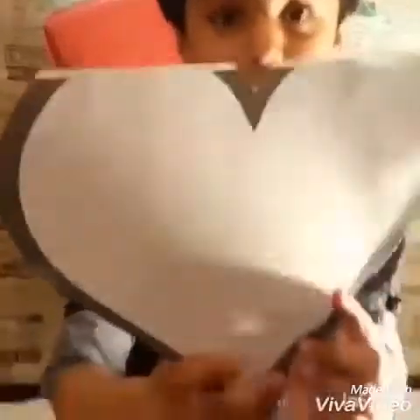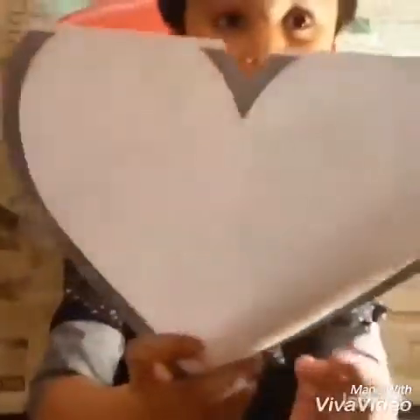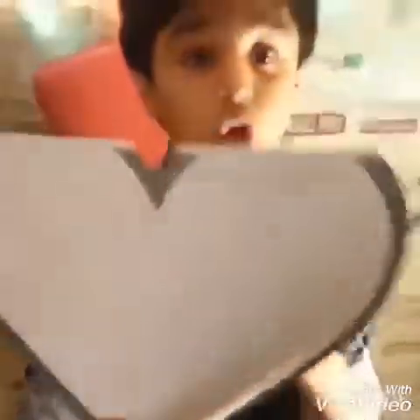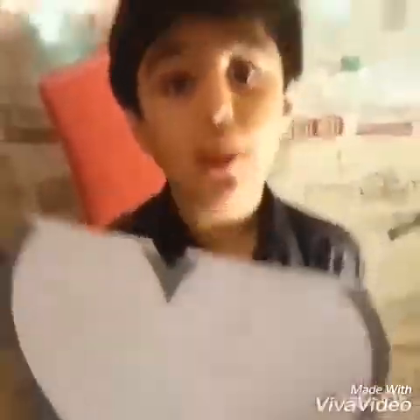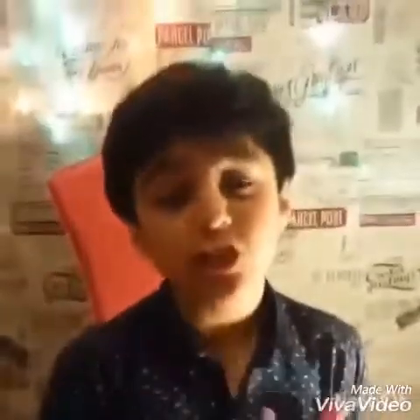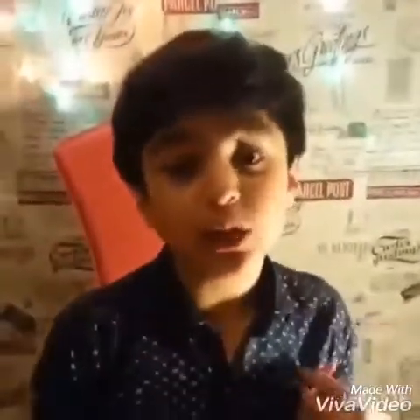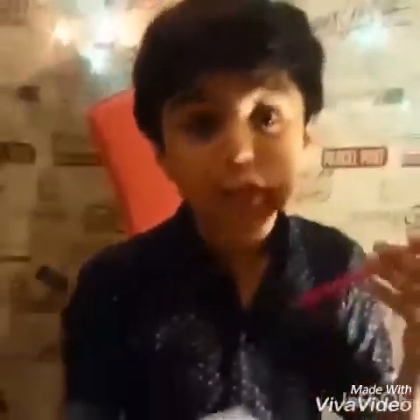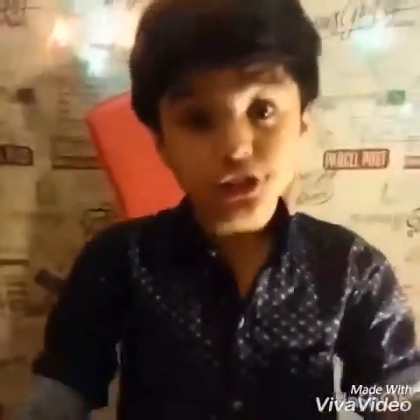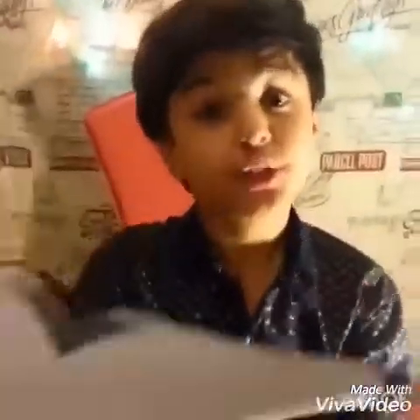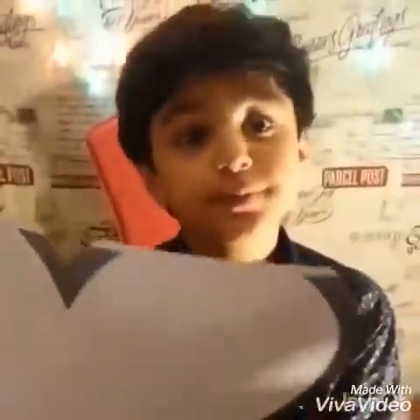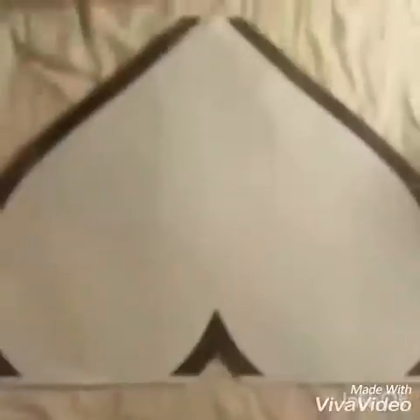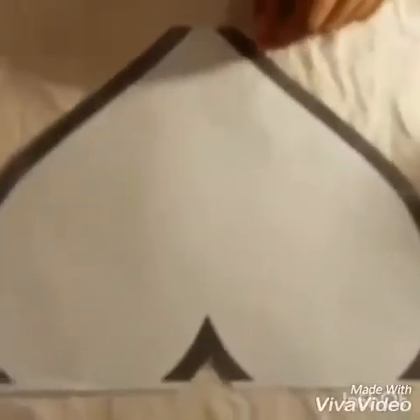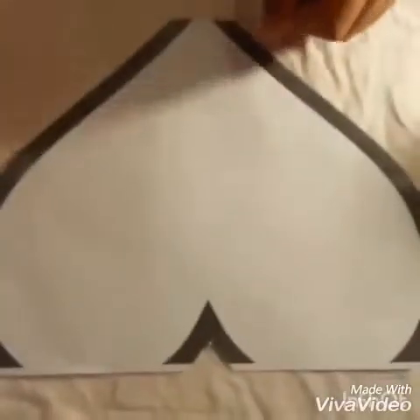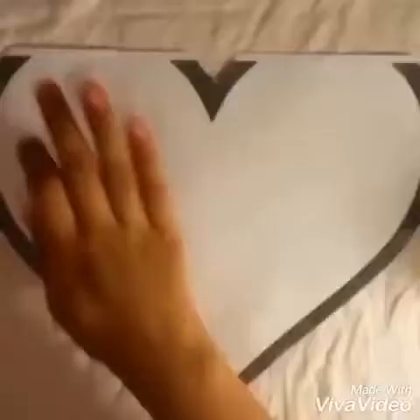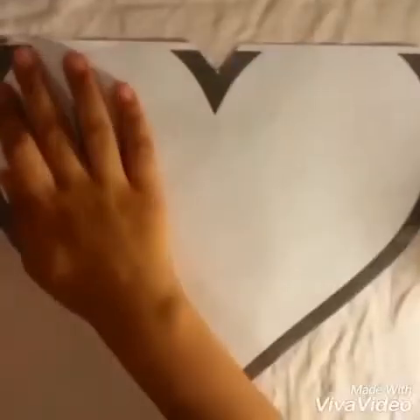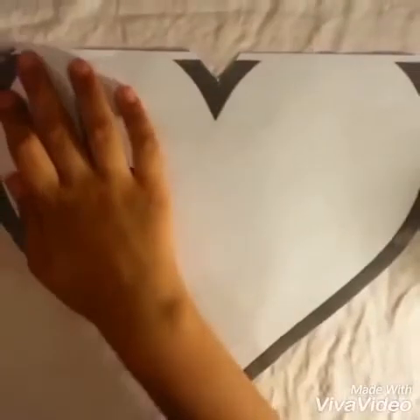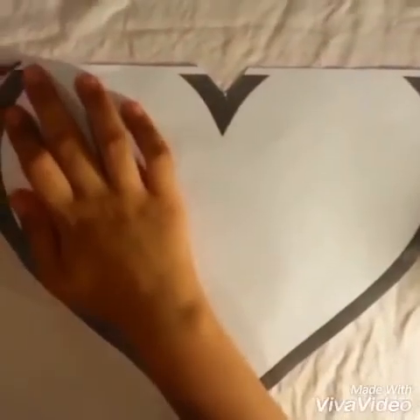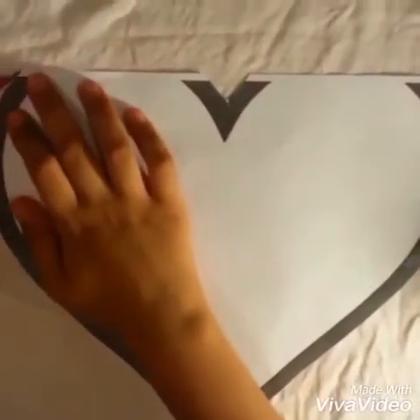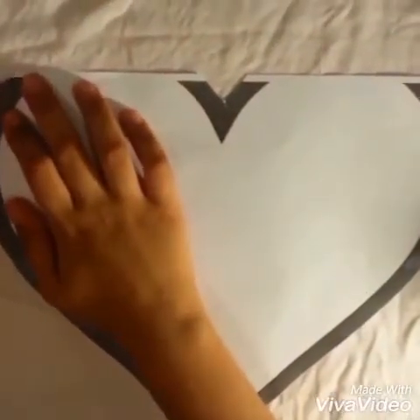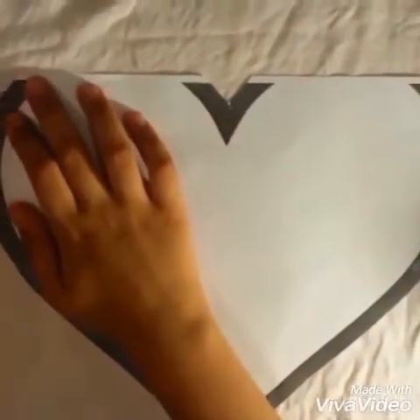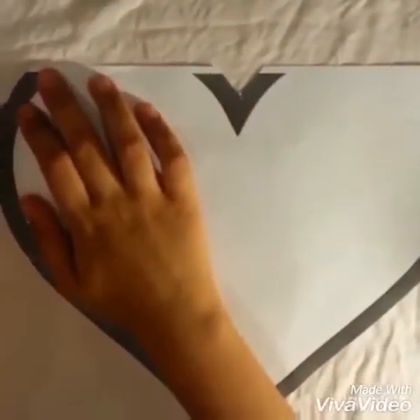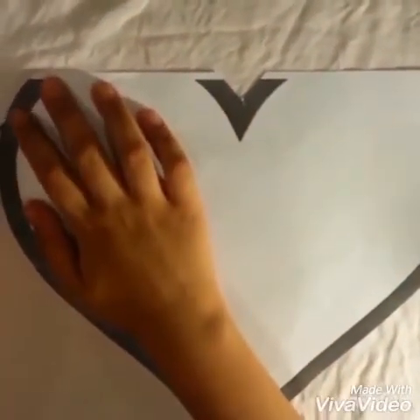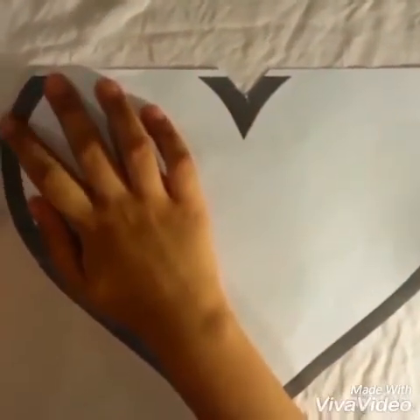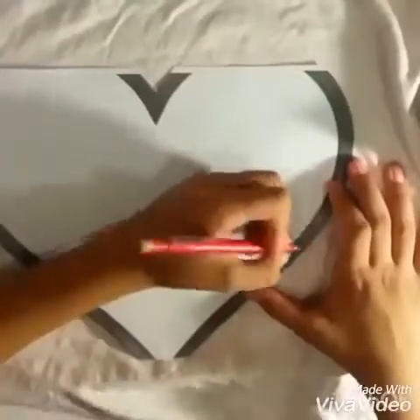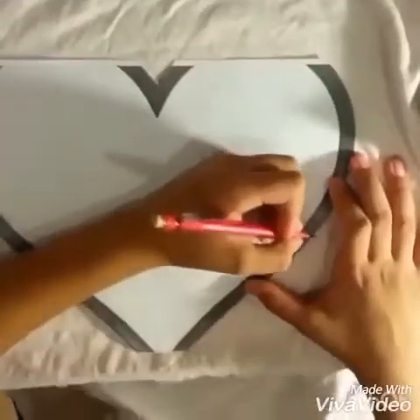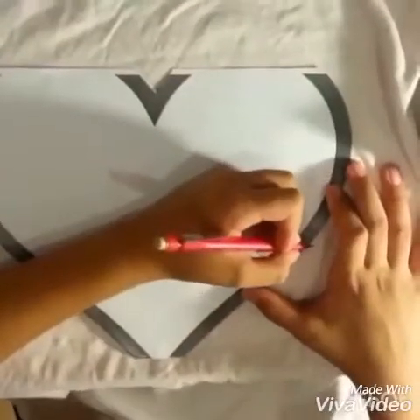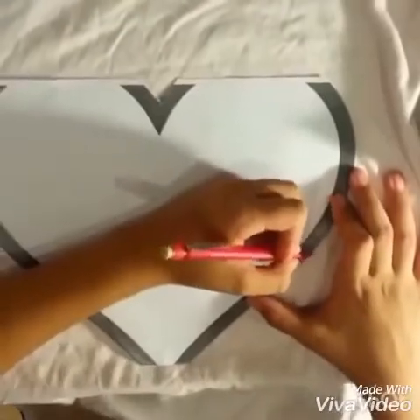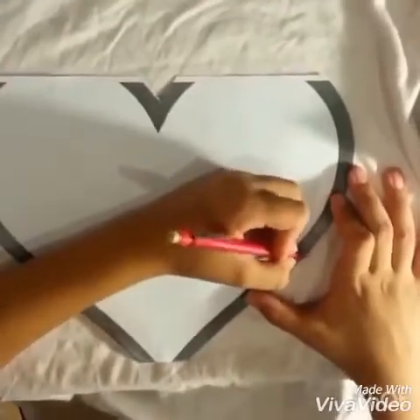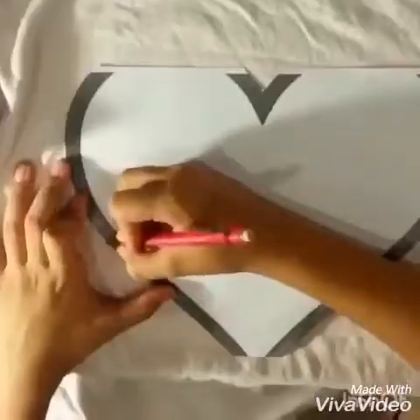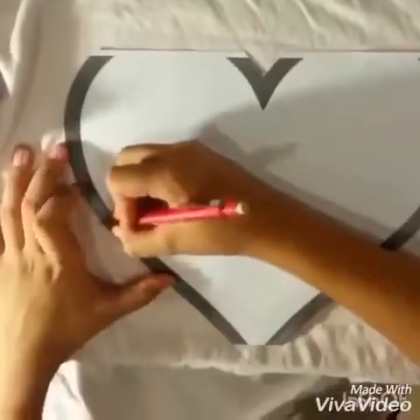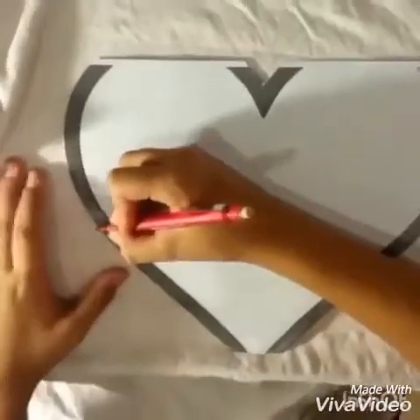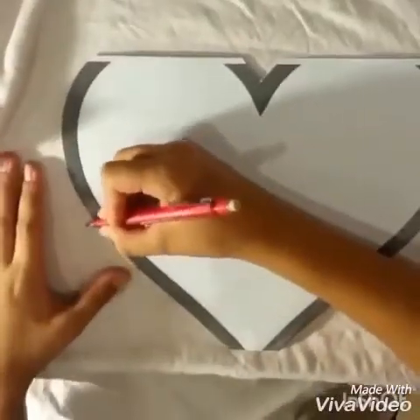It looks like this, so now I'm going to trace it with a pencil on the shirt. I just put it in here, so now I'm going to trace it. Now I'm done, so I'm going to put it away now.